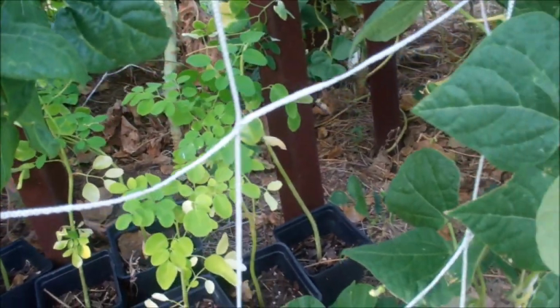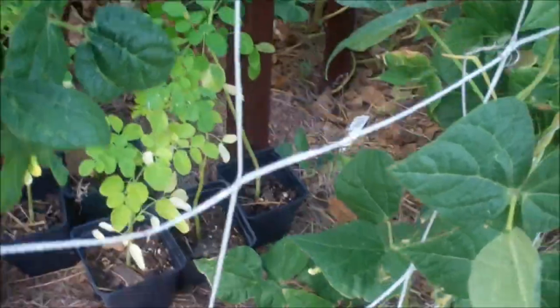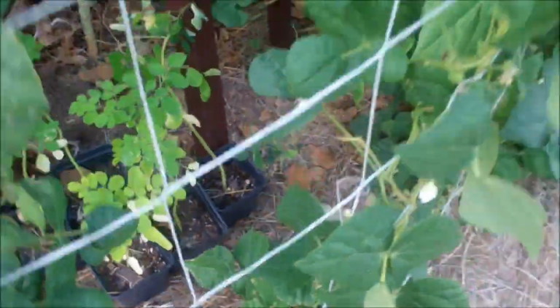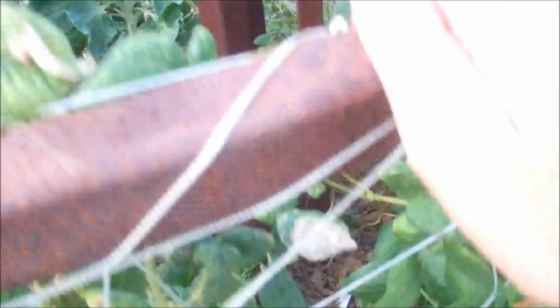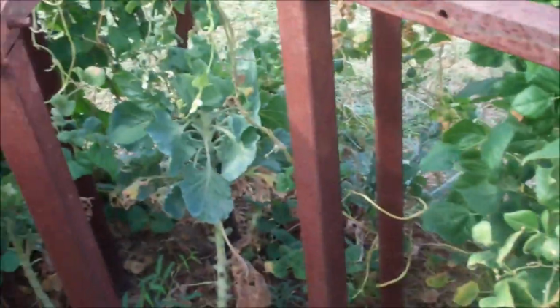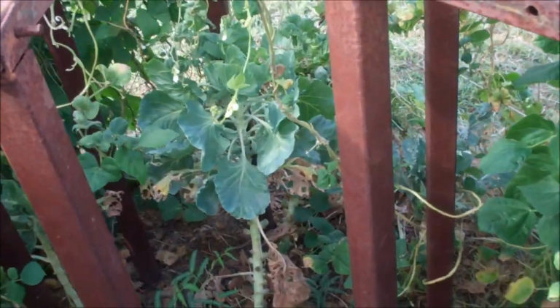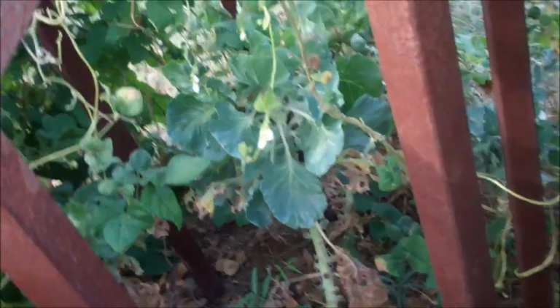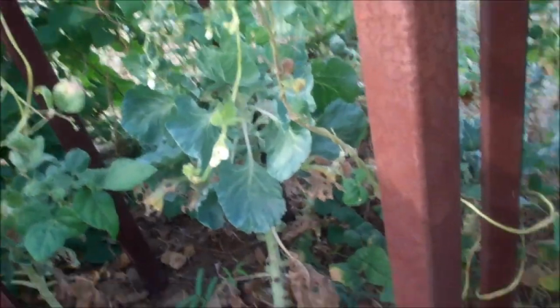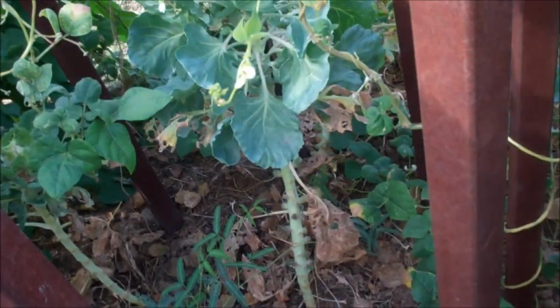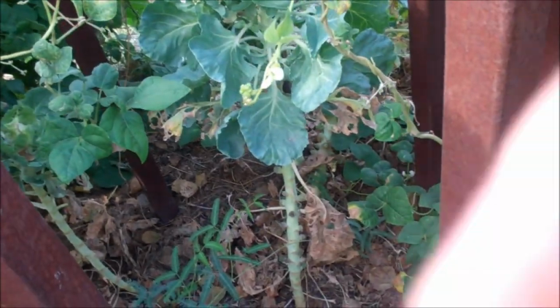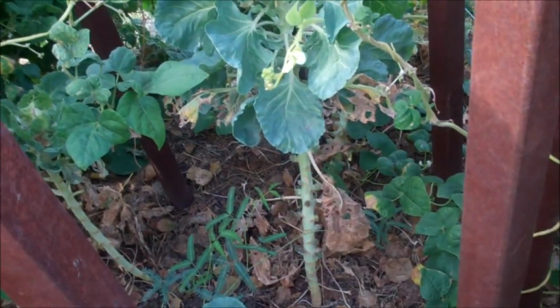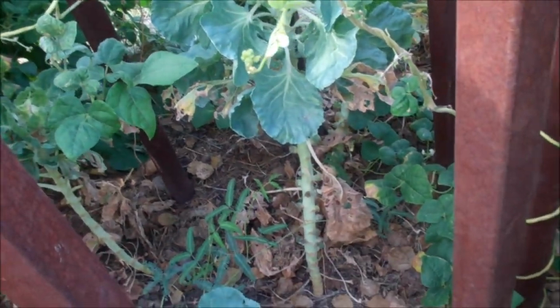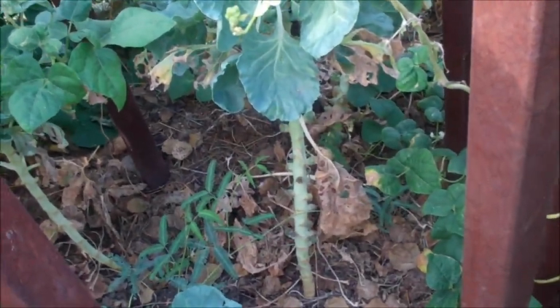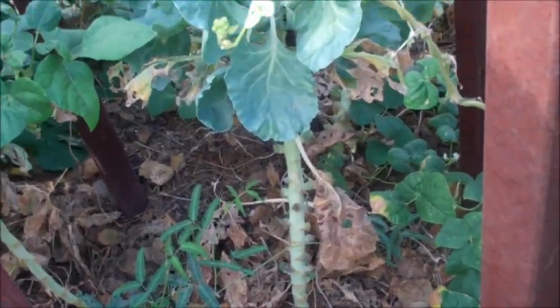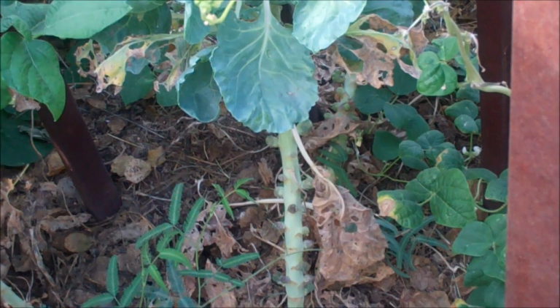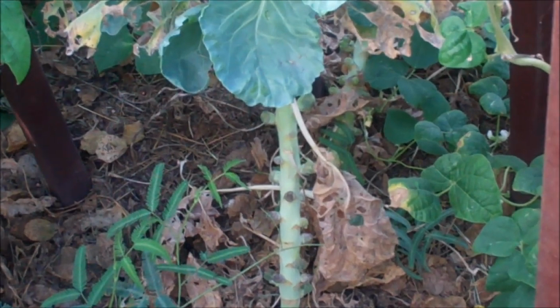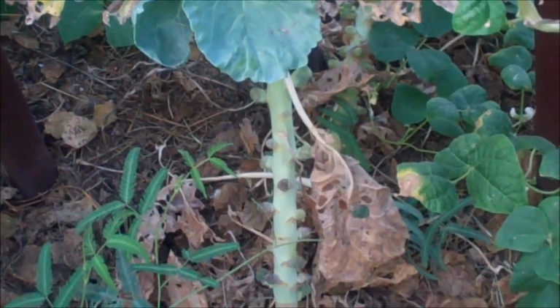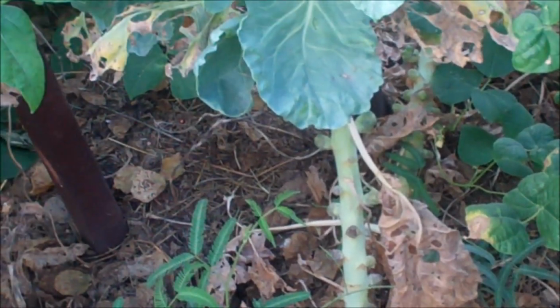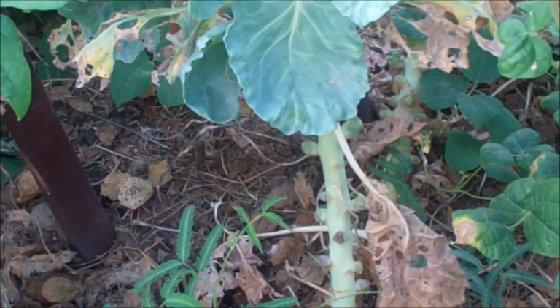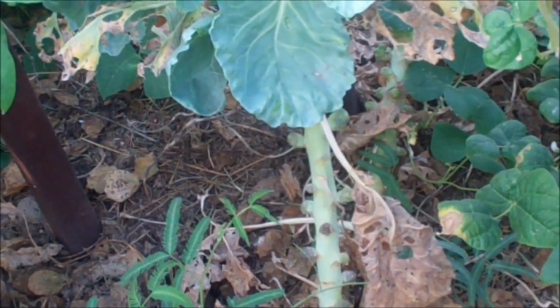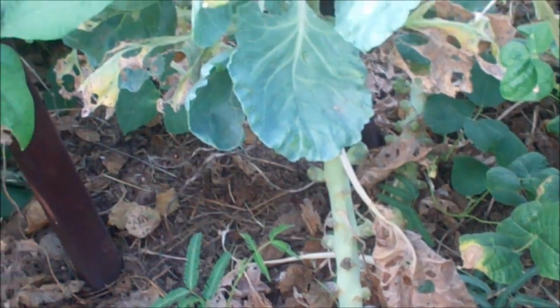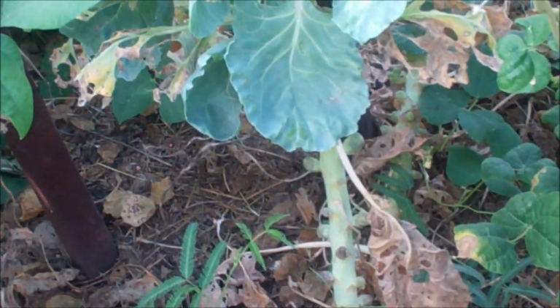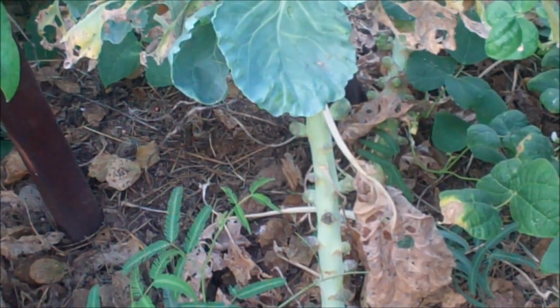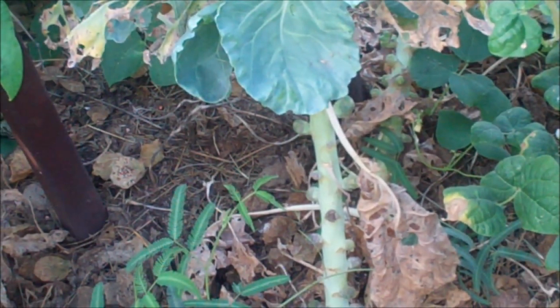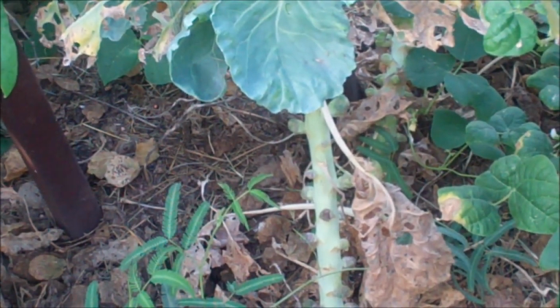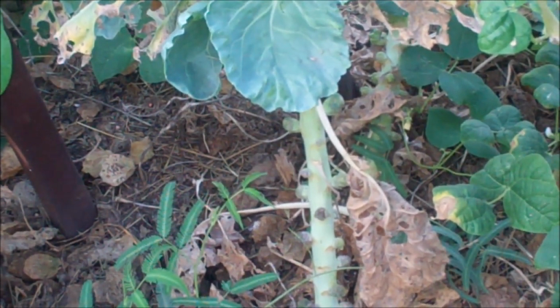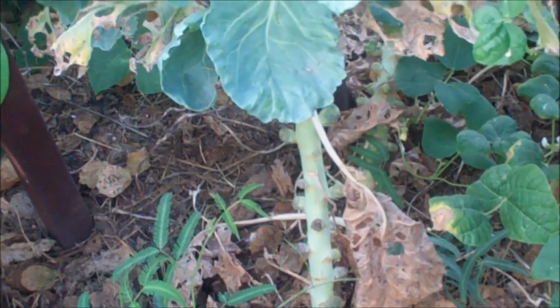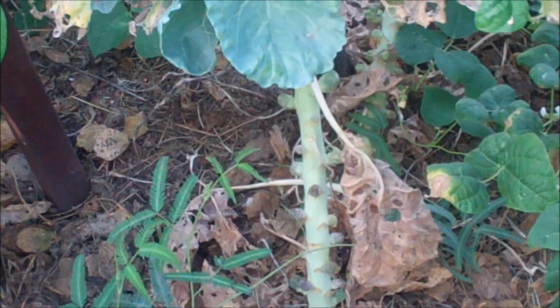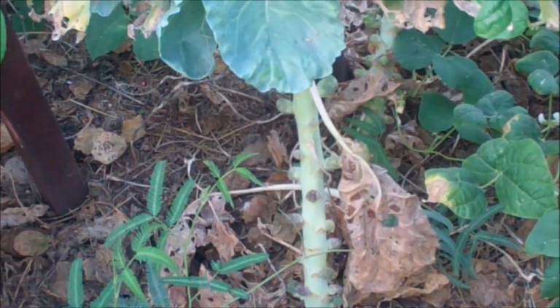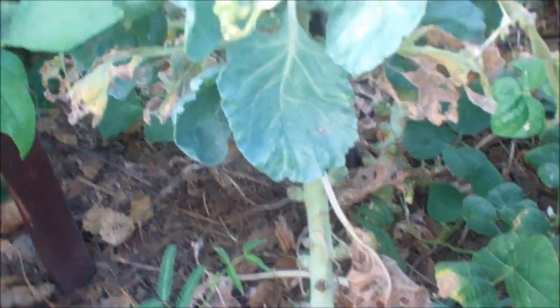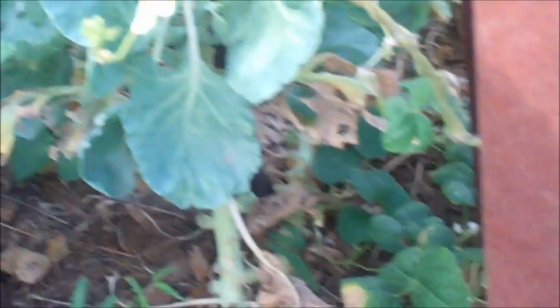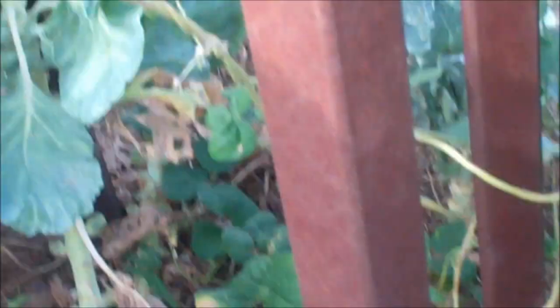They're really starting to fill out and get a nice steady stalk. We've got Brussels sprouts starting to come up in there — a few of them — so we may actually get some Brussels sprouts this year.